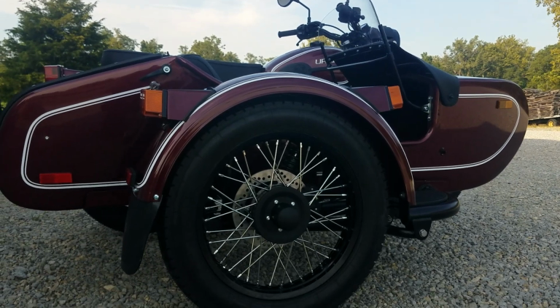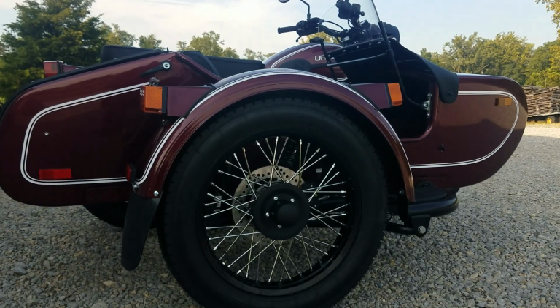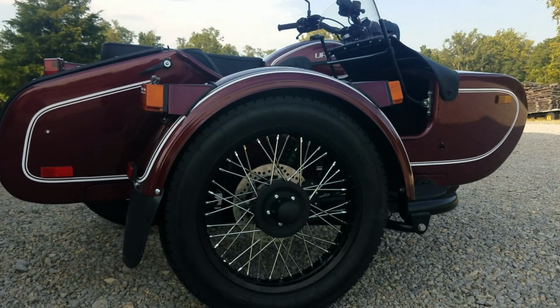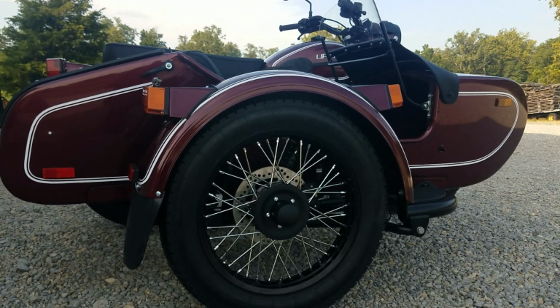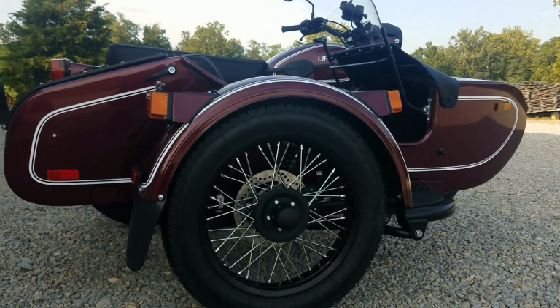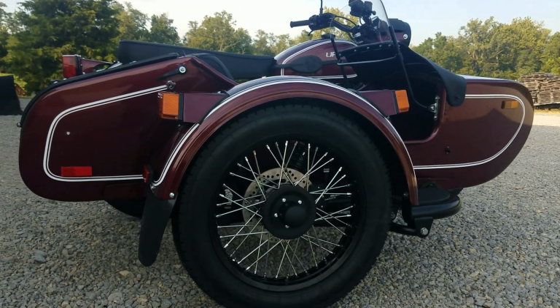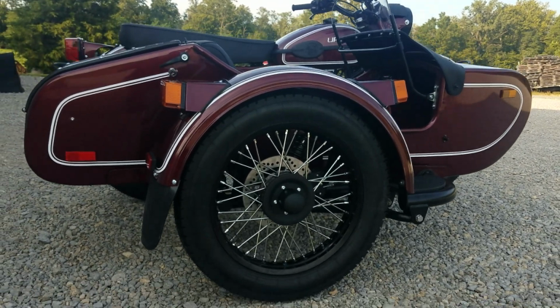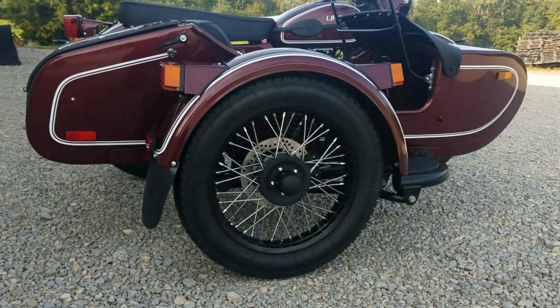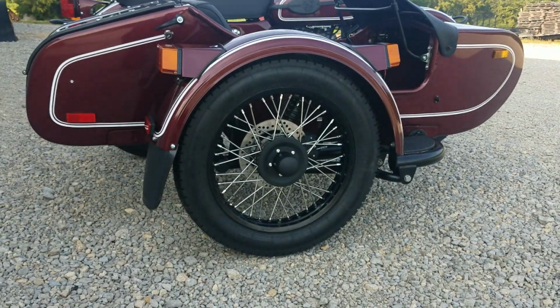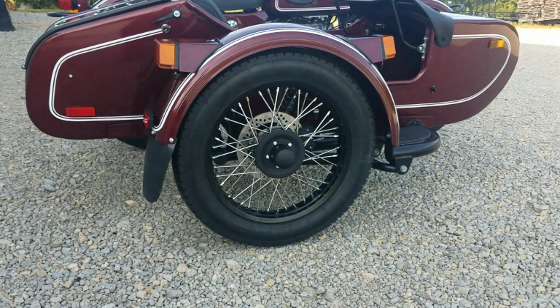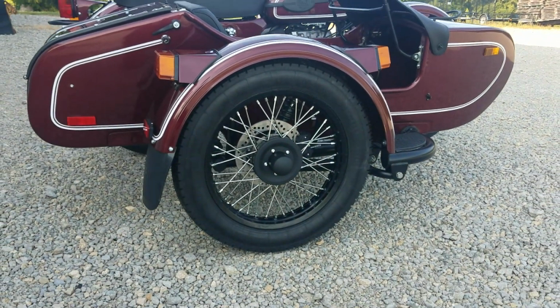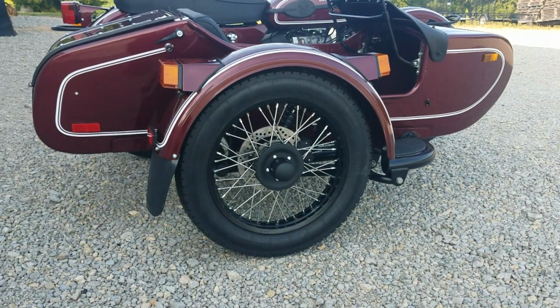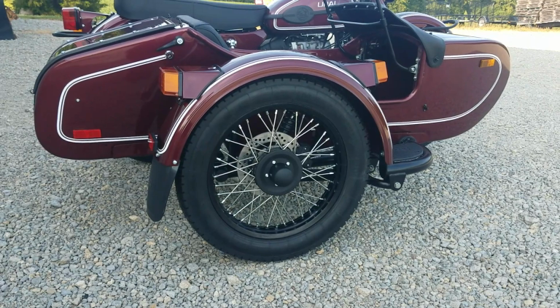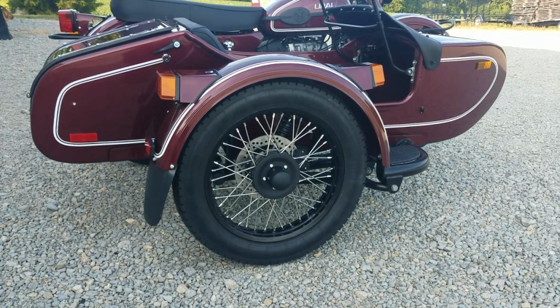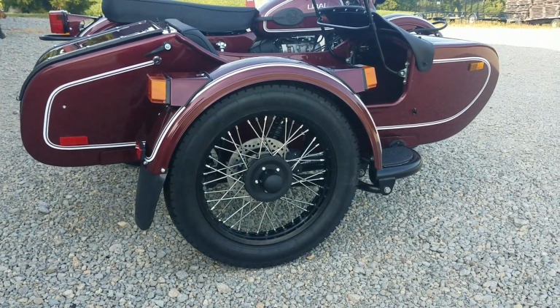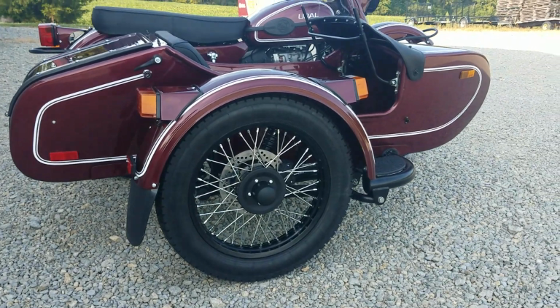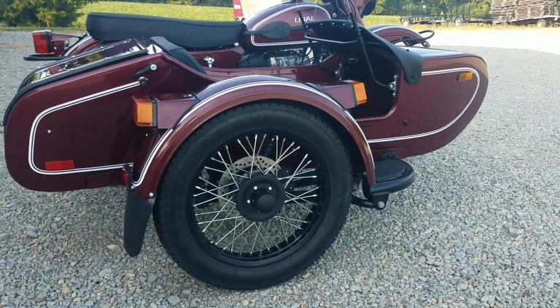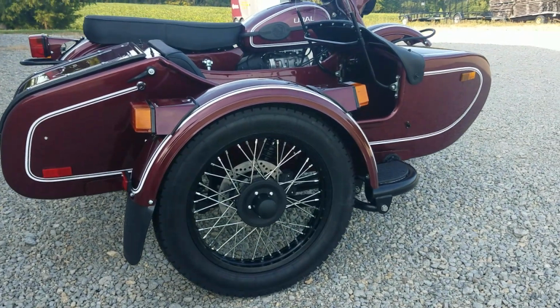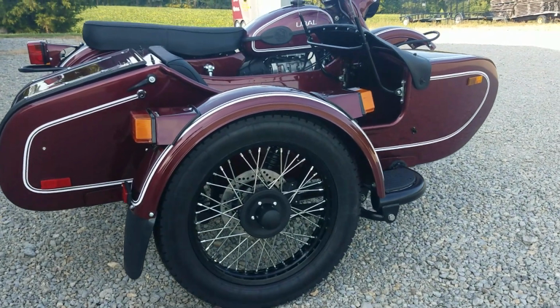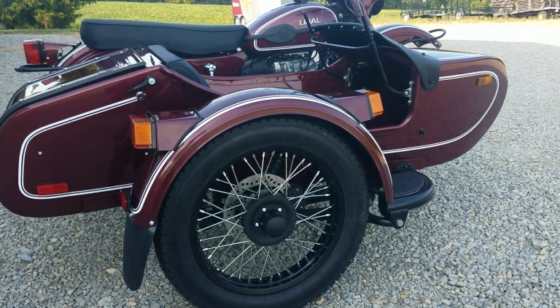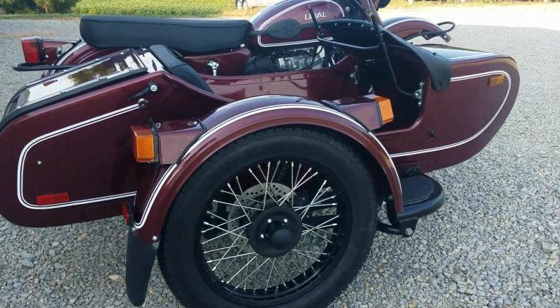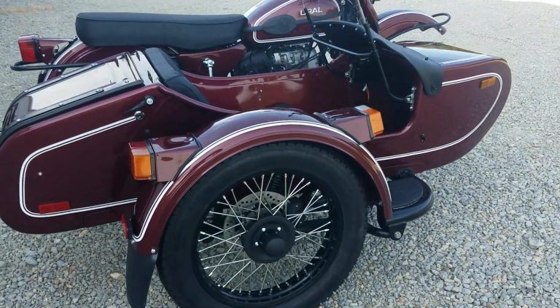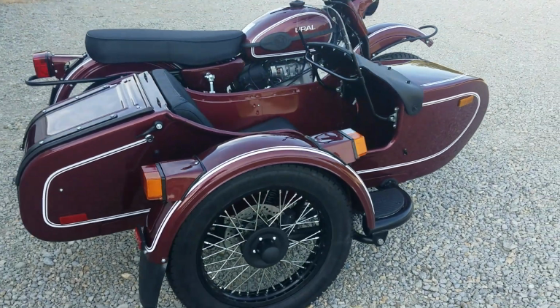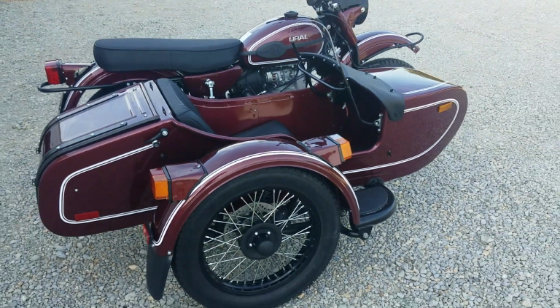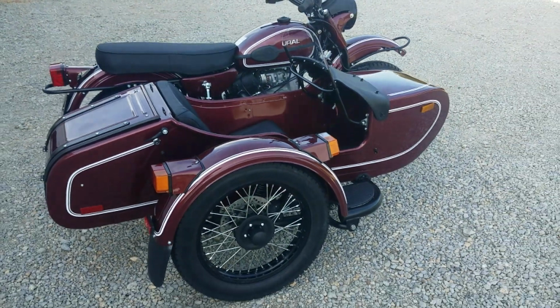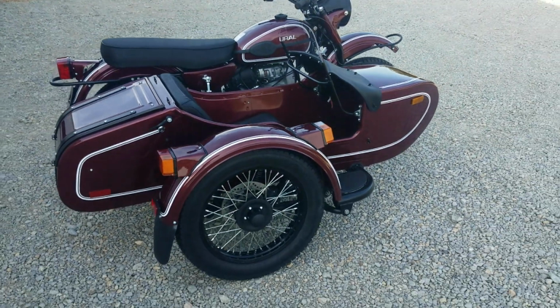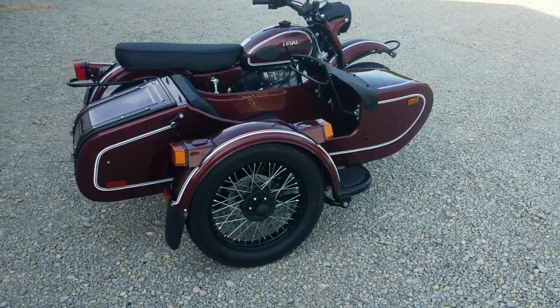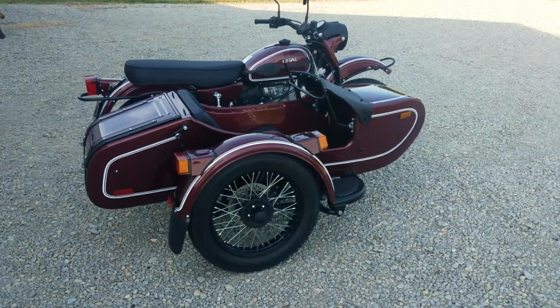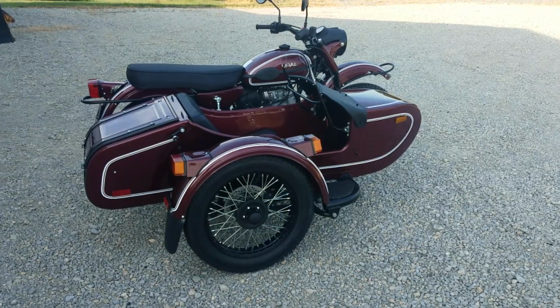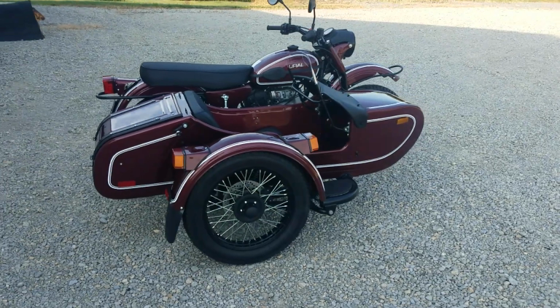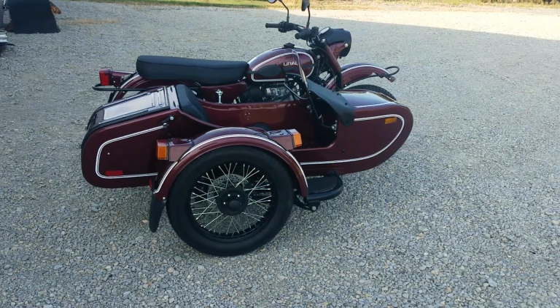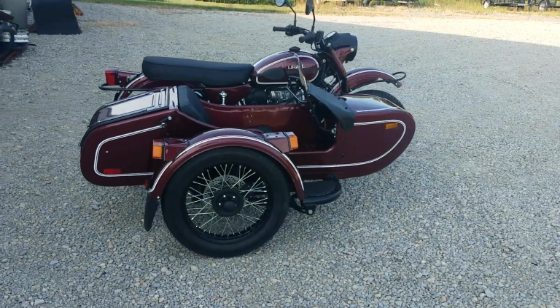Good evening from Heindel Motorcycle Sales, Eaton, Ohio. Mid-September and the perfect Ural riding weather is right around the corner — or it is here. It's always perfect Ural riding weather.